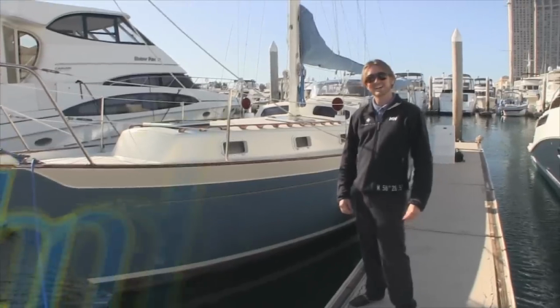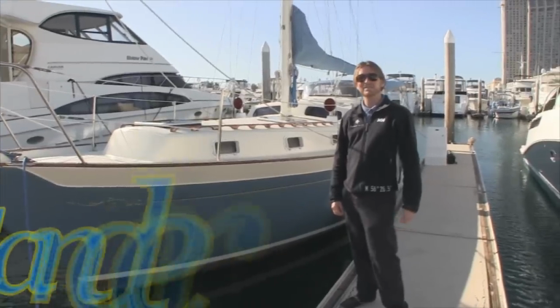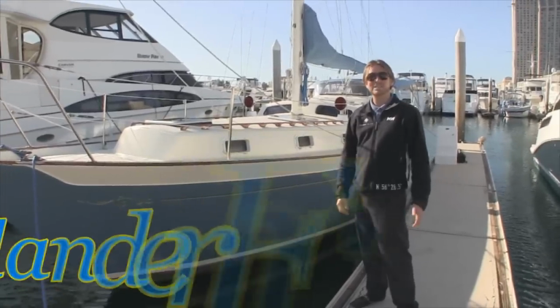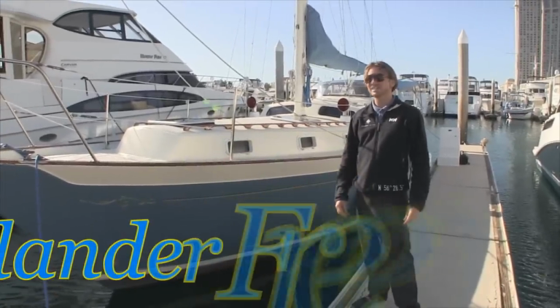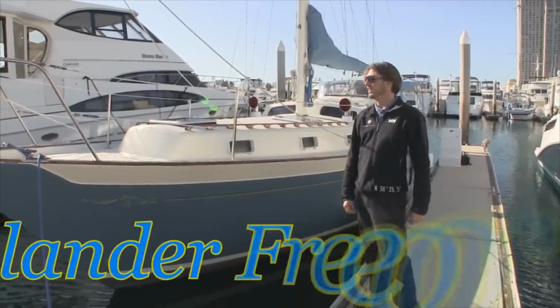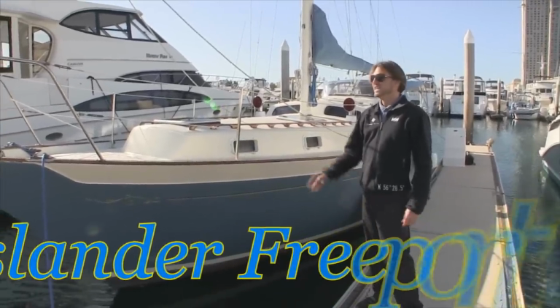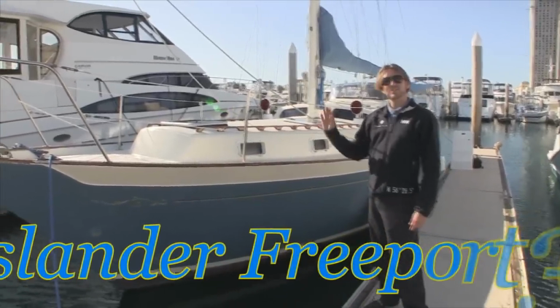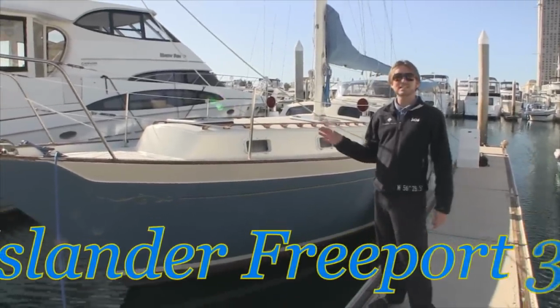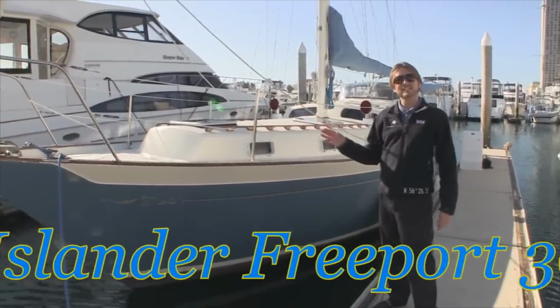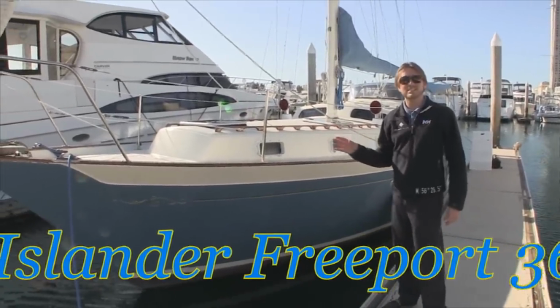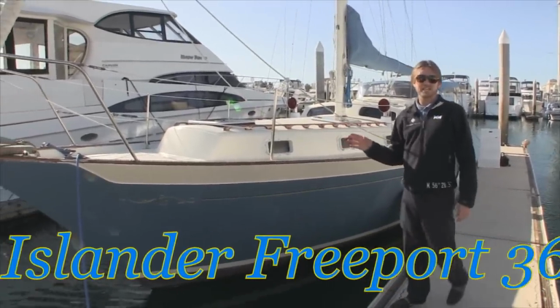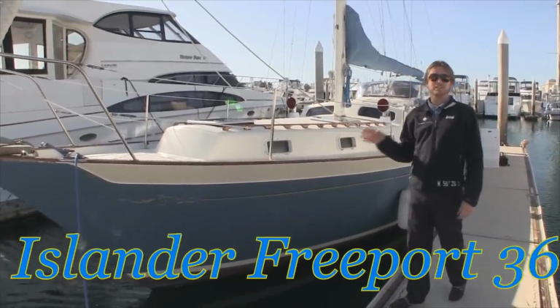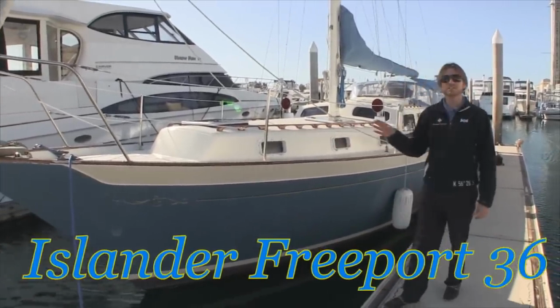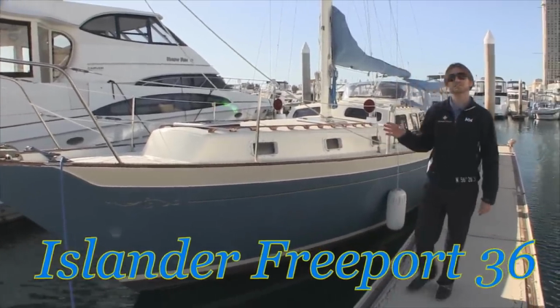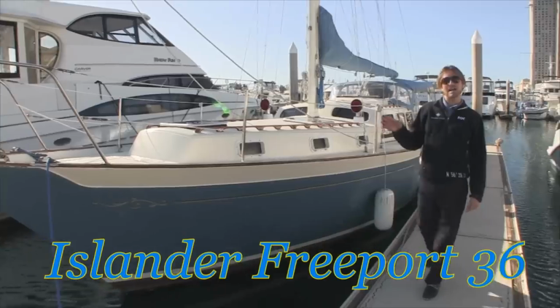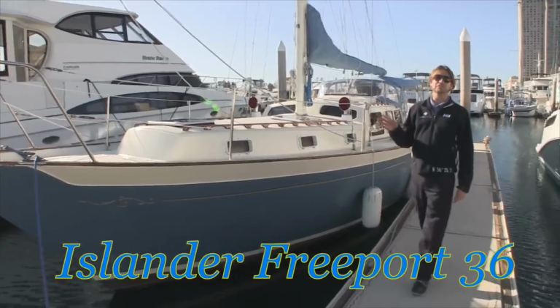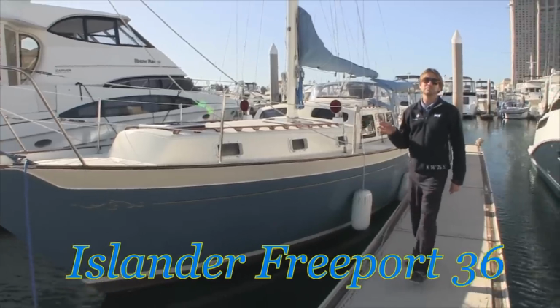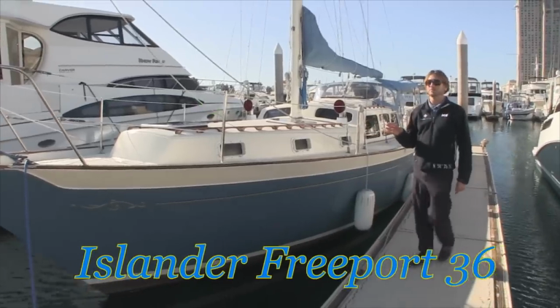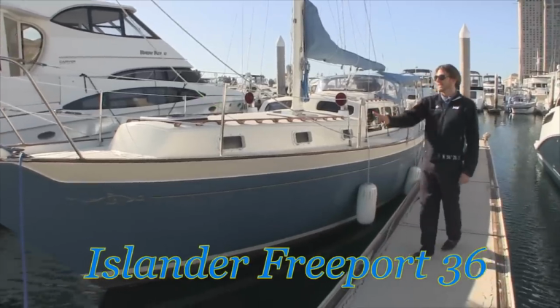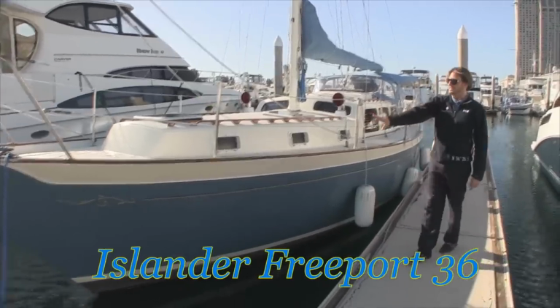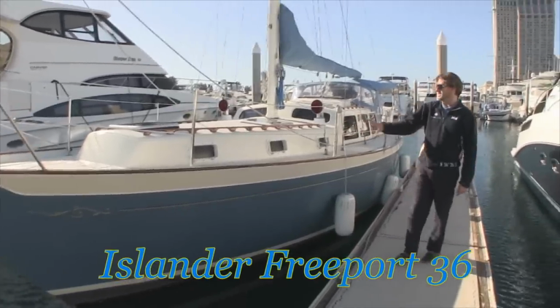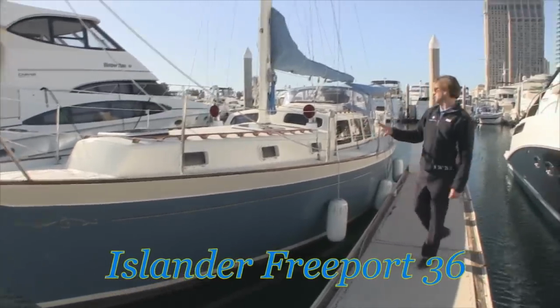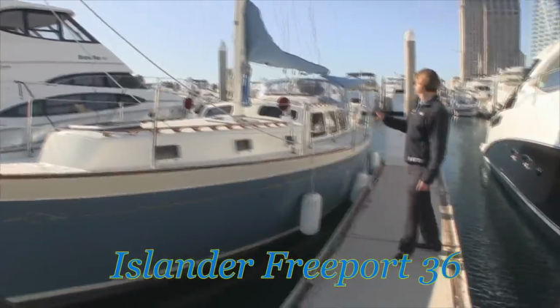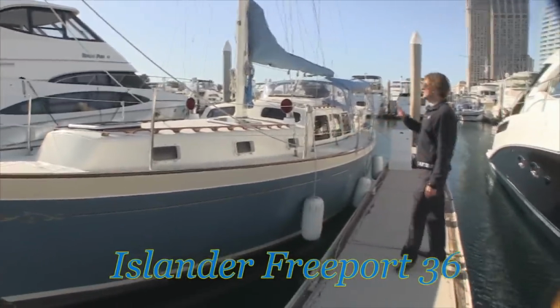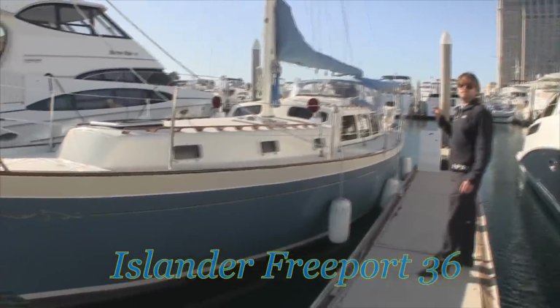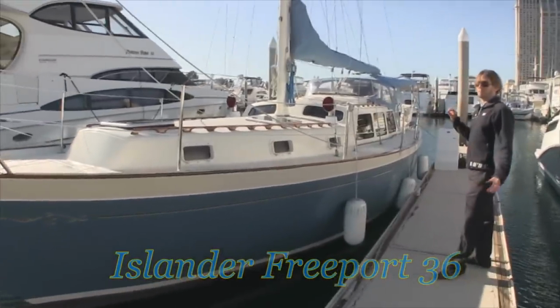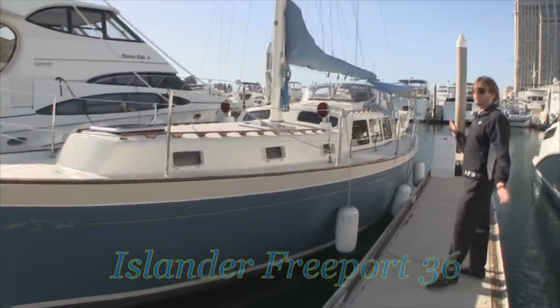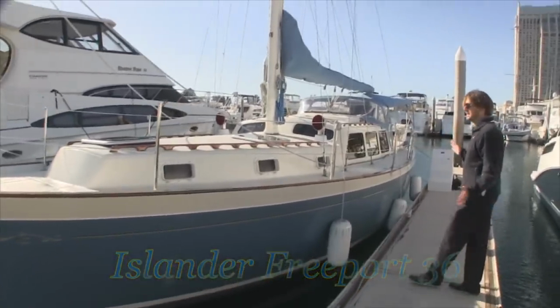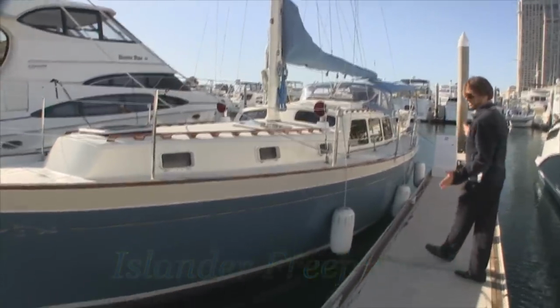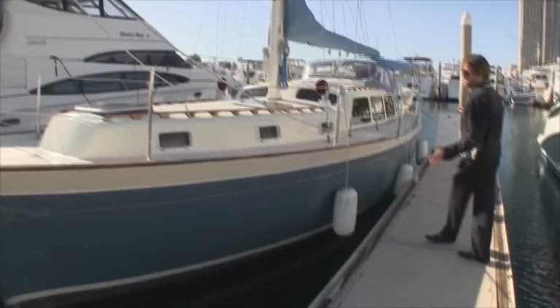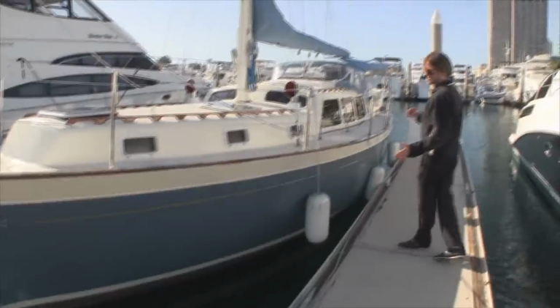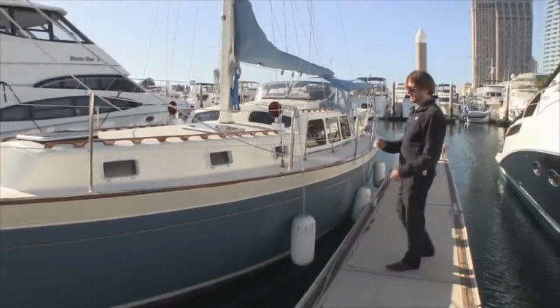Hi, my name is Ian Van Tyle and this is the 1978 36-foot Islander Freeport. As you can see here, it has very beautiful classic lines to it.